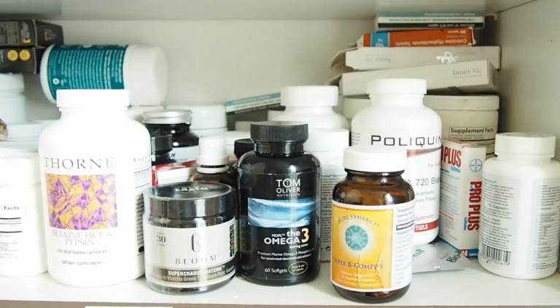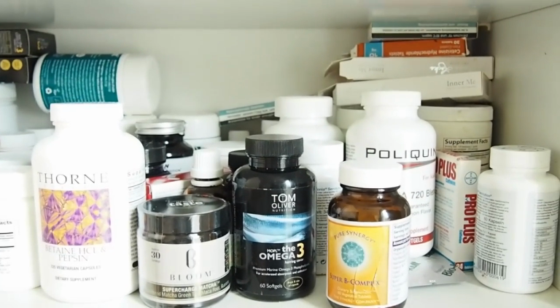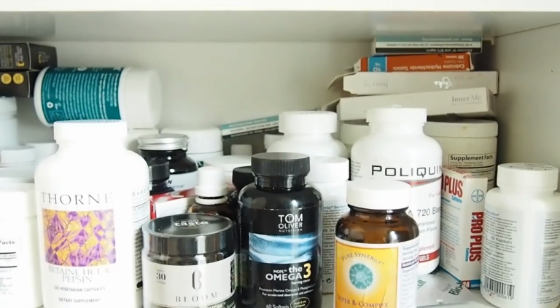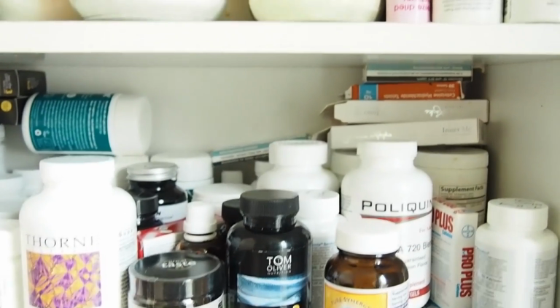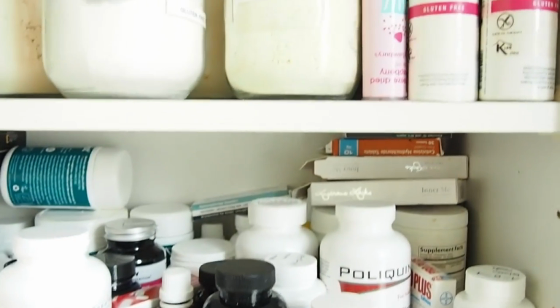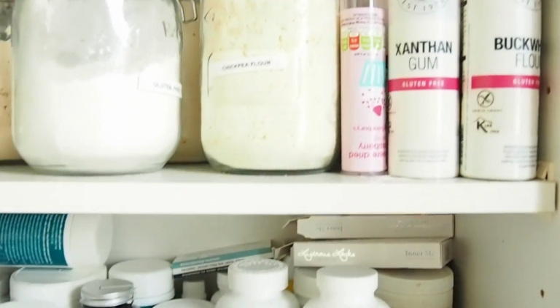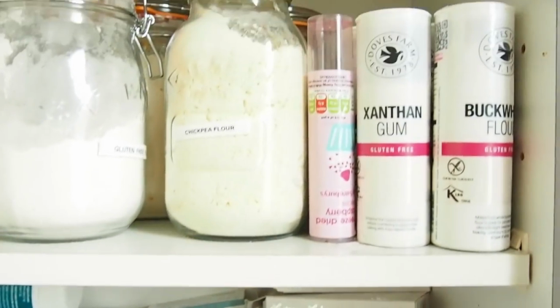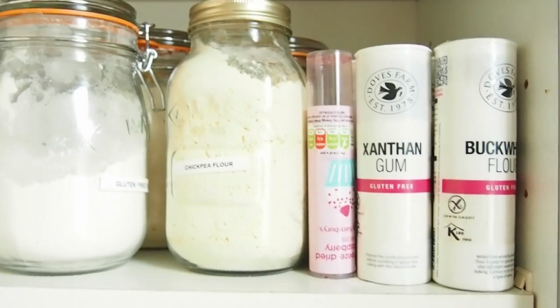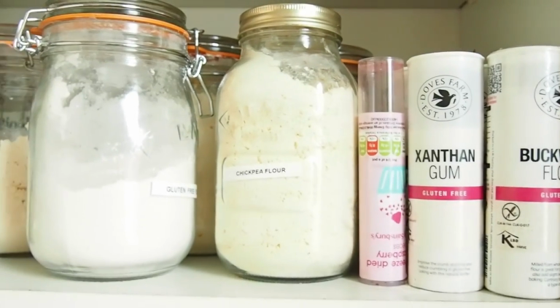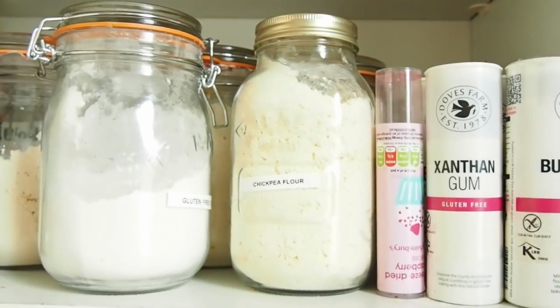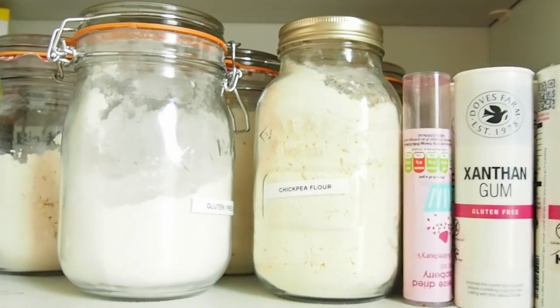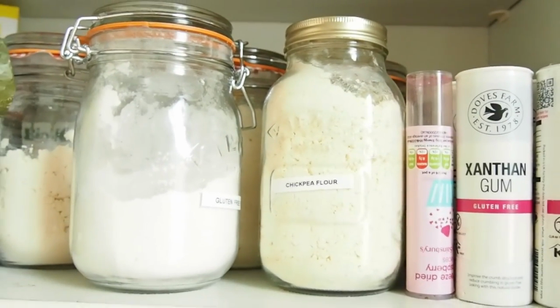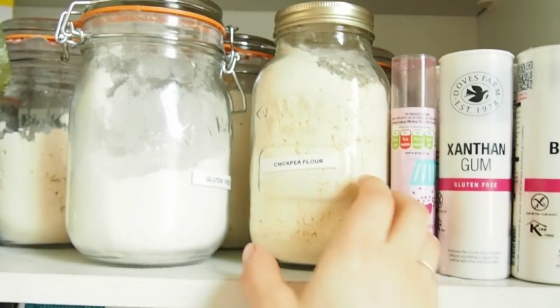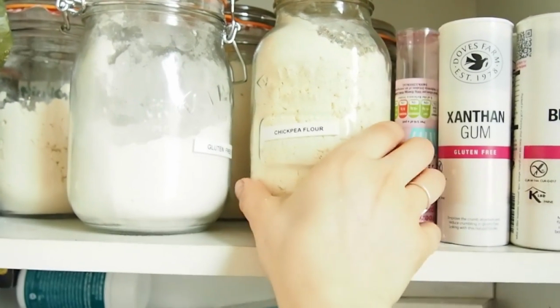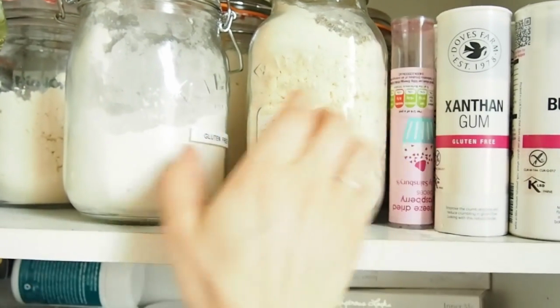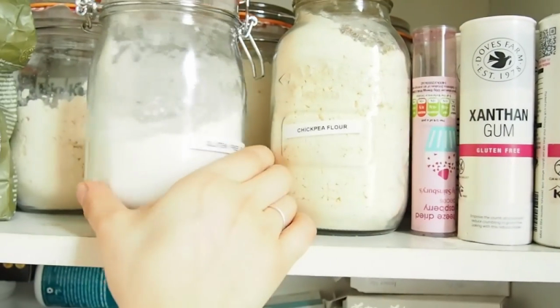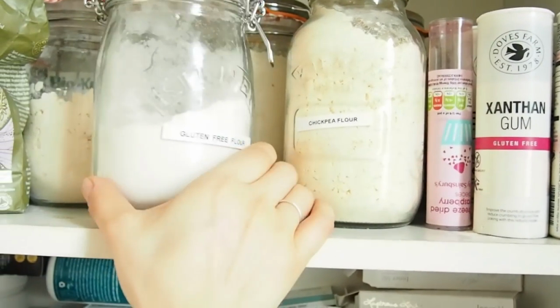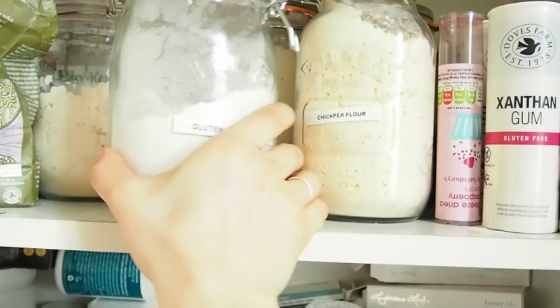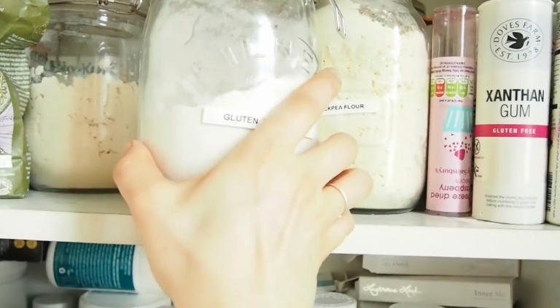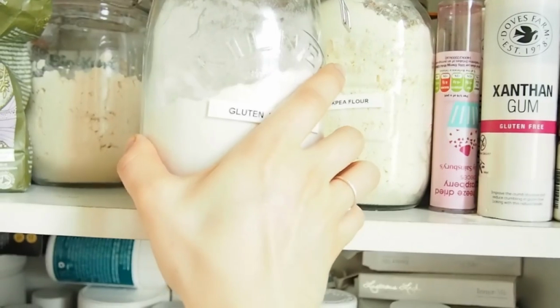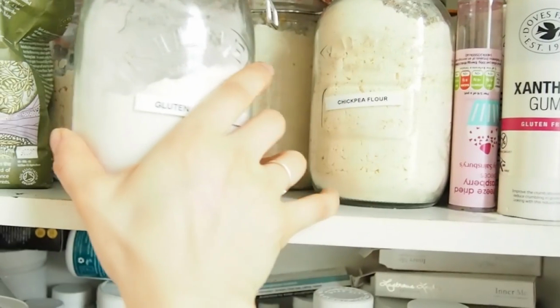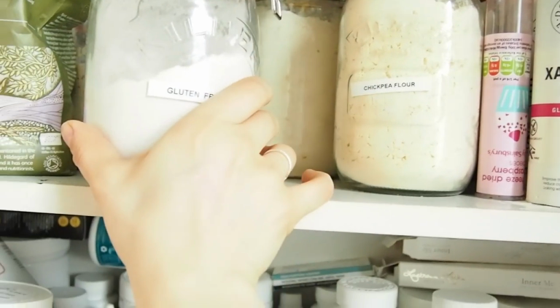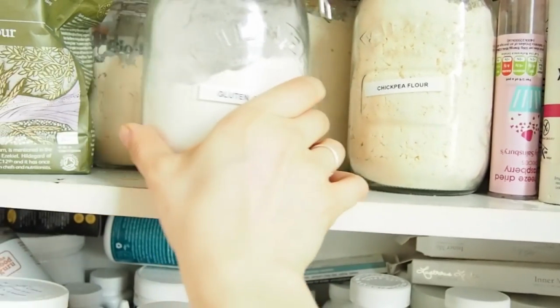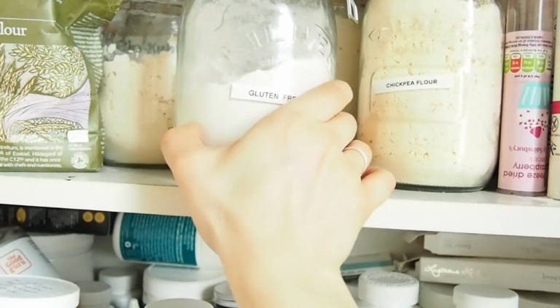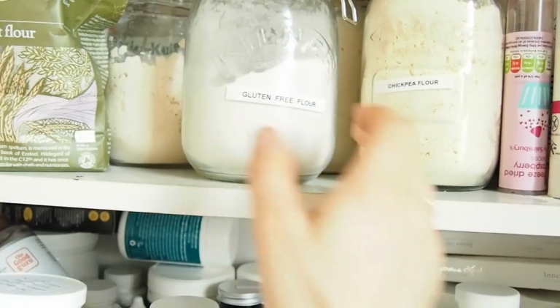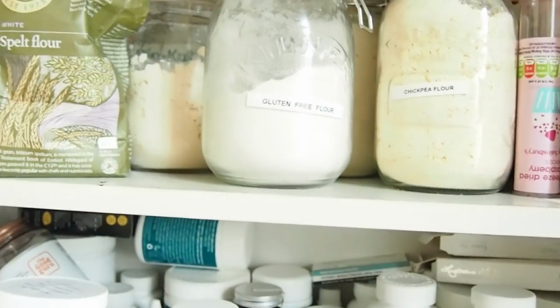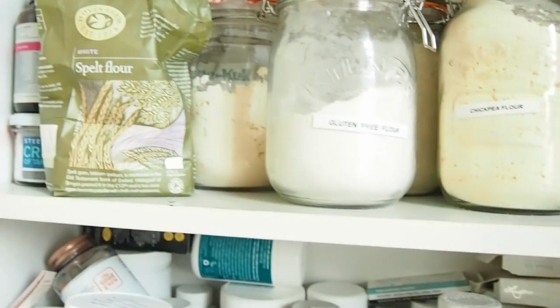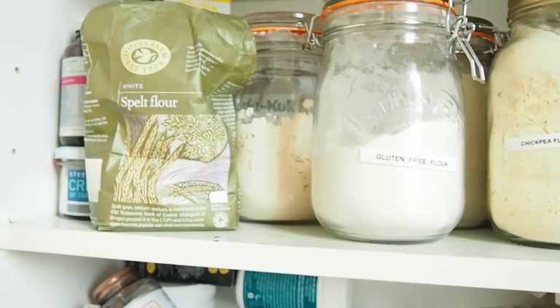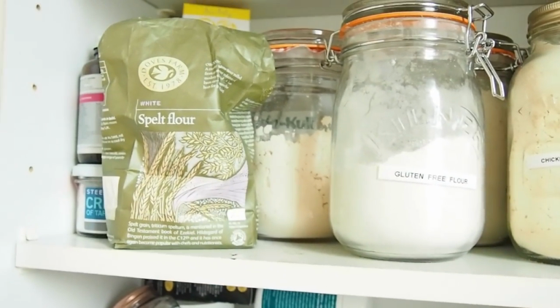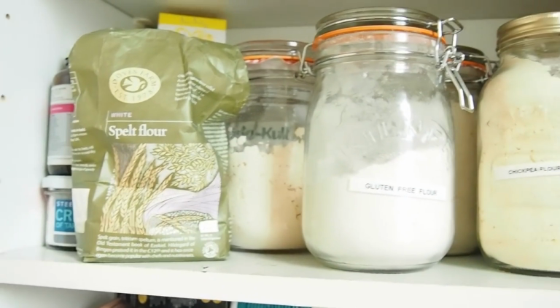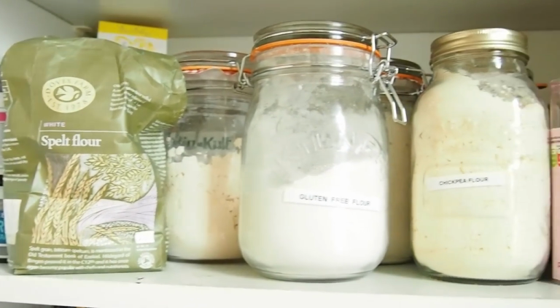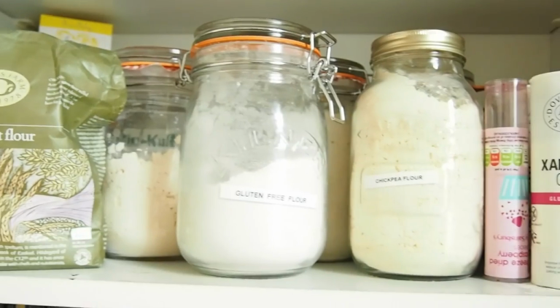Let's get to a bit more exciting — let's go up to baking. So I've got all different types of flour: I've got chickpea flour, some gluten-free flour, I've got coconut flour in the back. Also I've got some spelt flour as well, which is really nice.